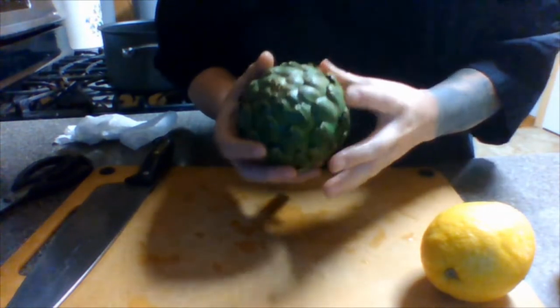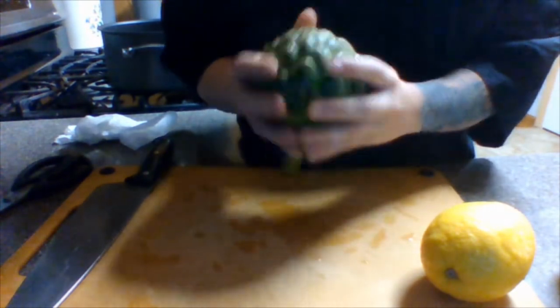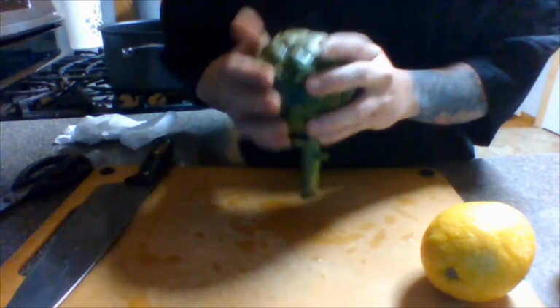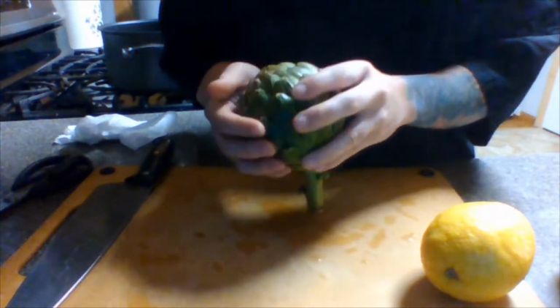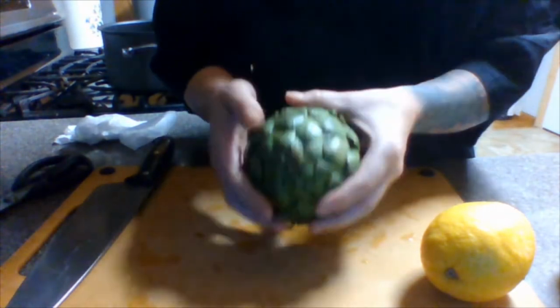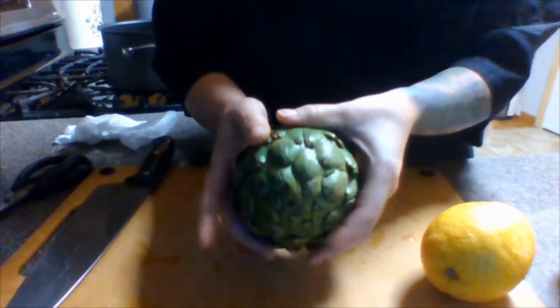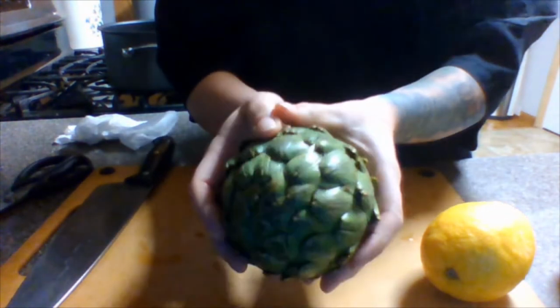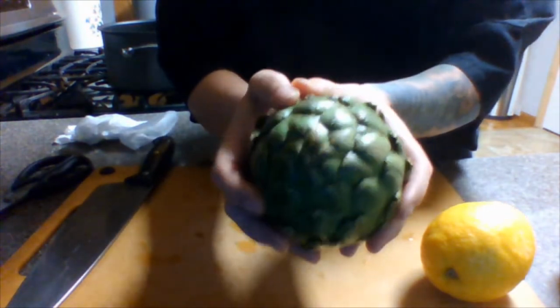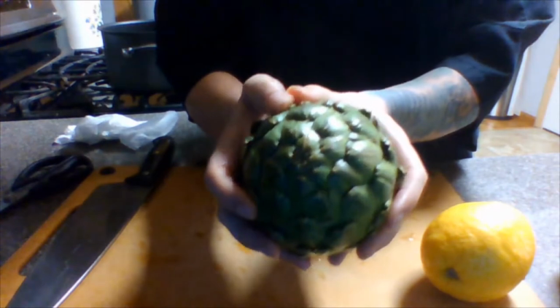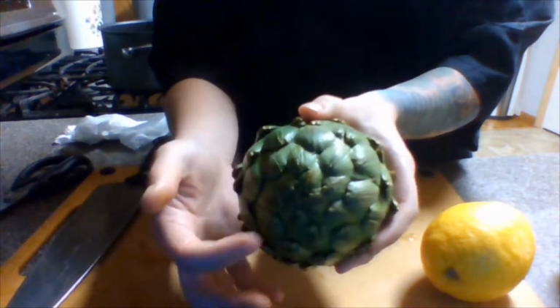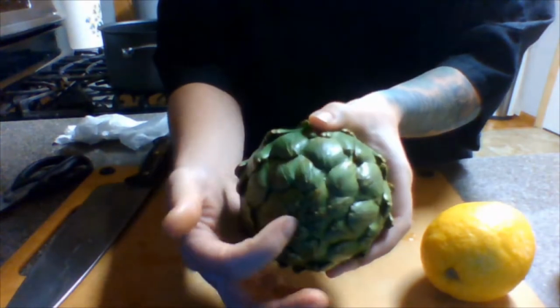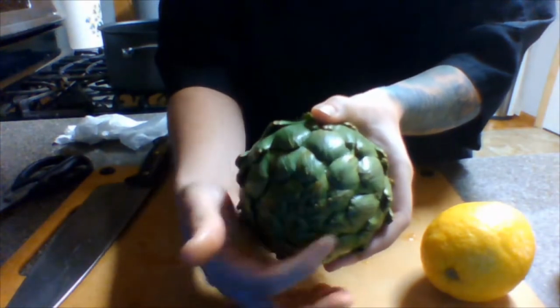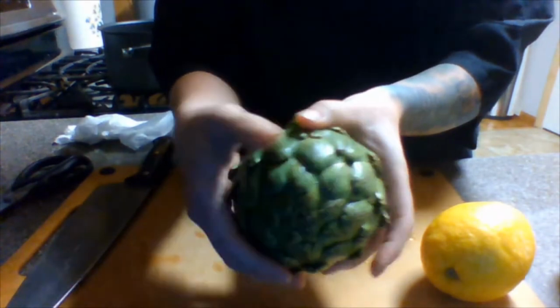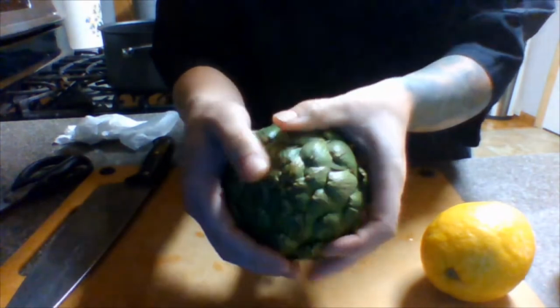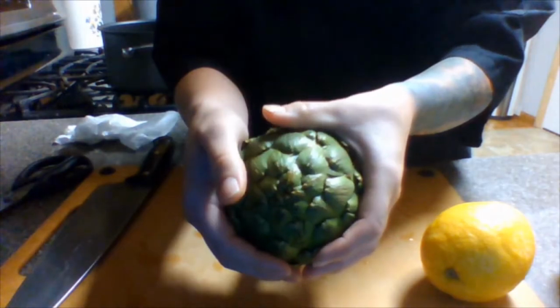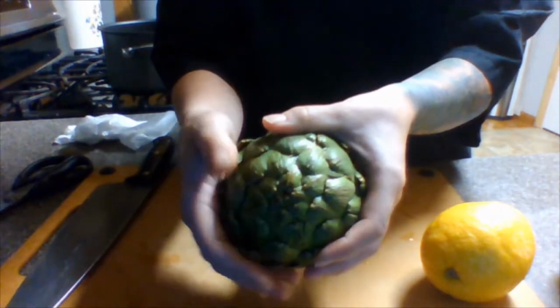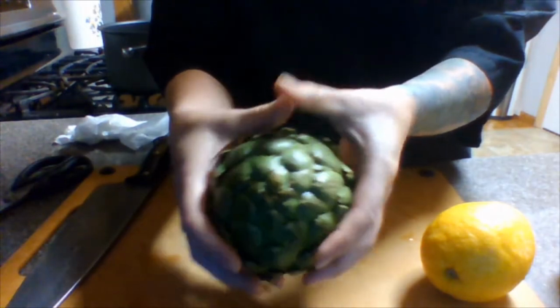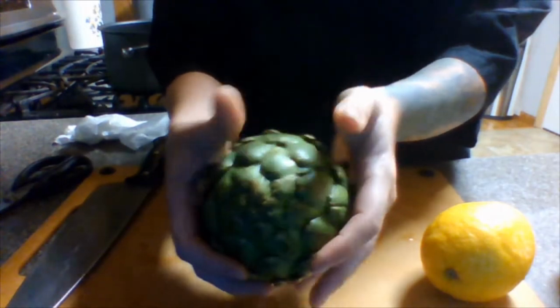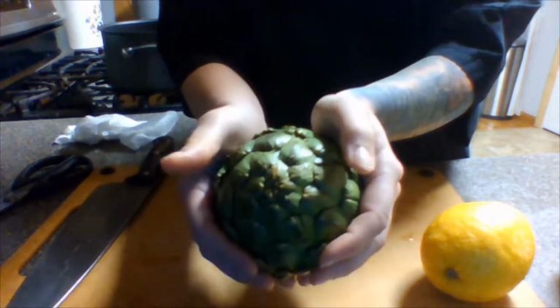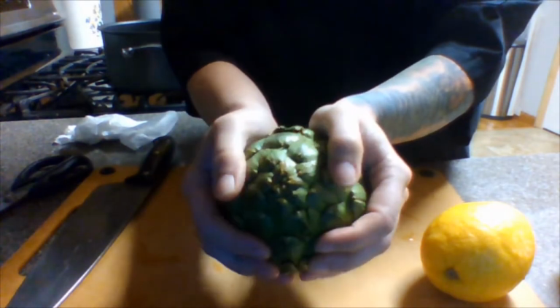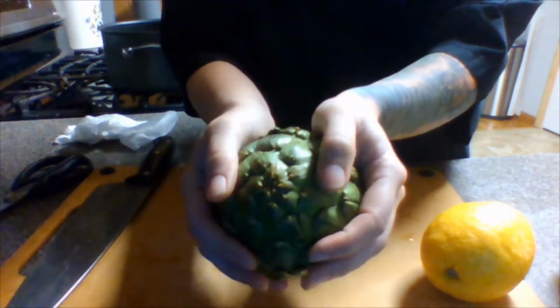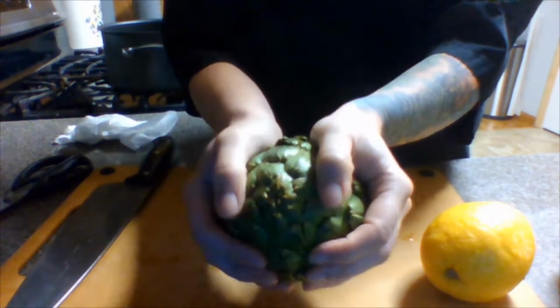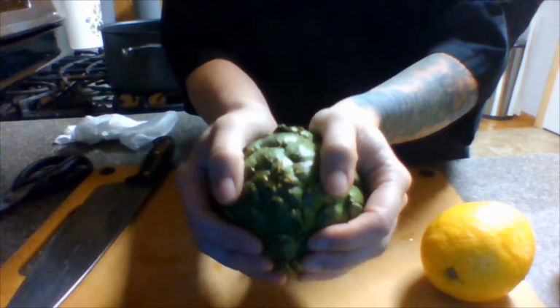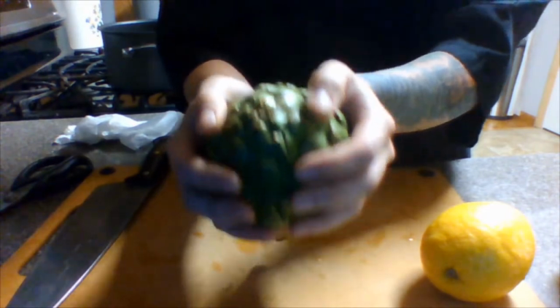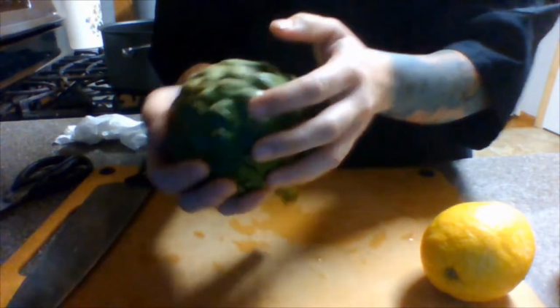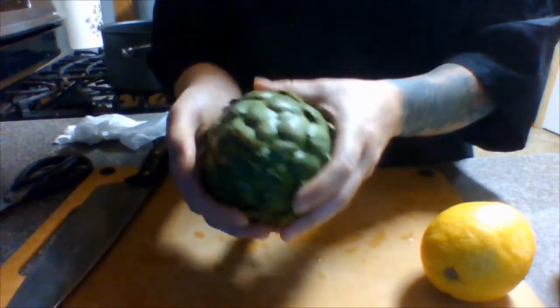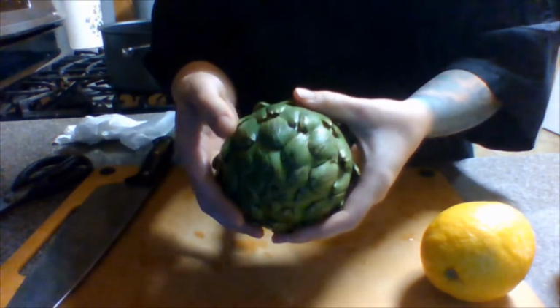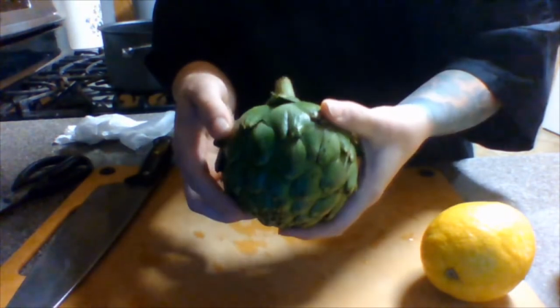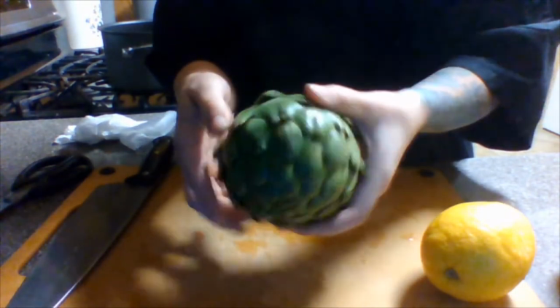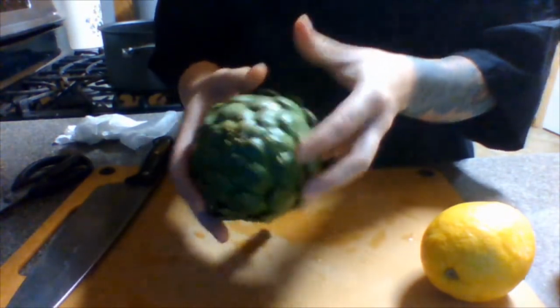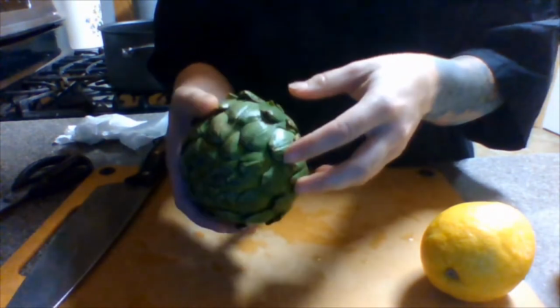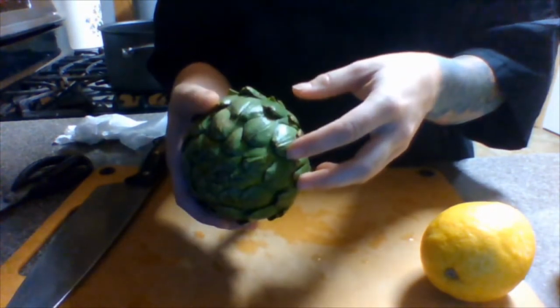When you're looking to buy artichokes you want to find one just like this. Notice how the leaves are tight in the center, and when you squeeze it, it almost kind of squeaks — and that's how you know that it's super fresh.